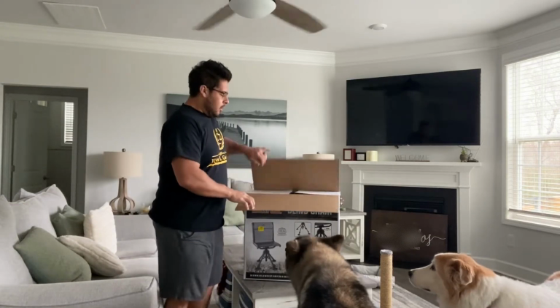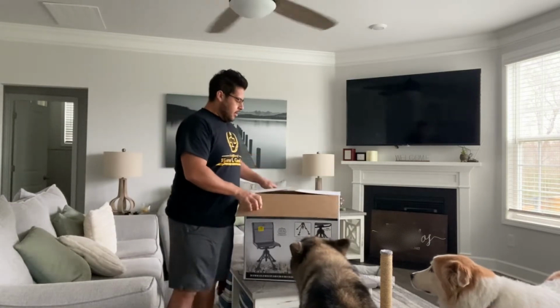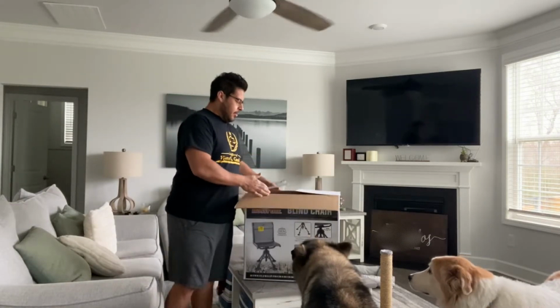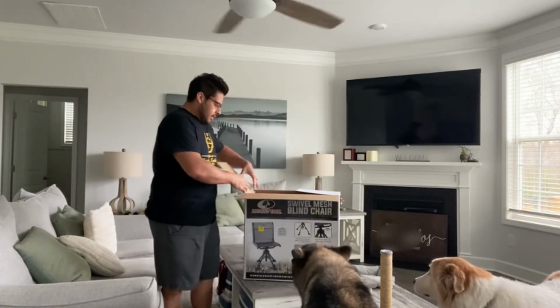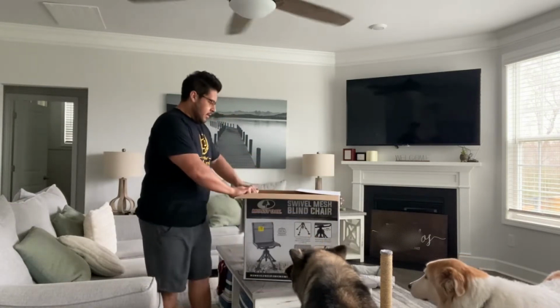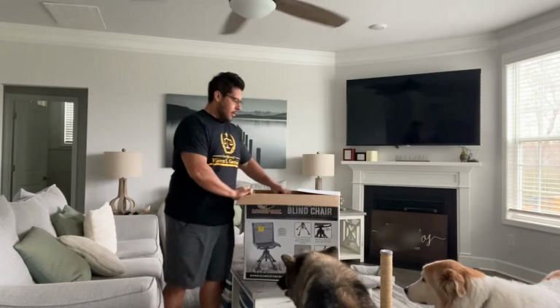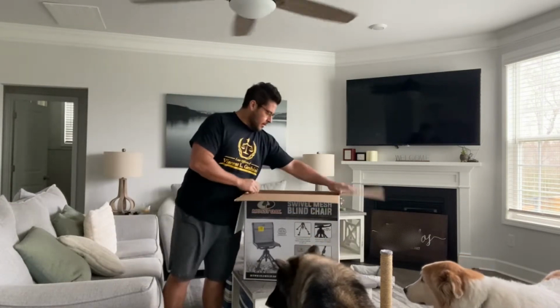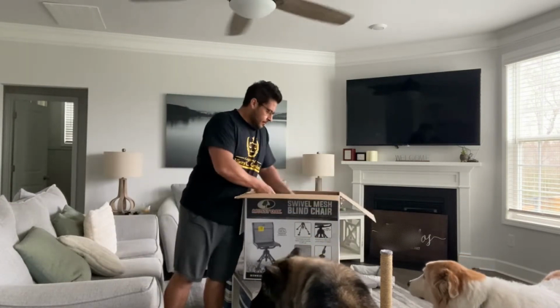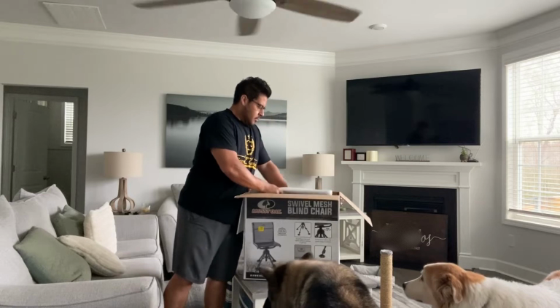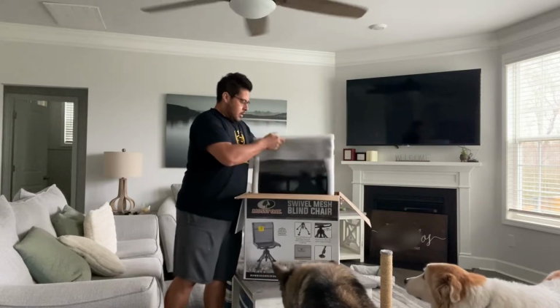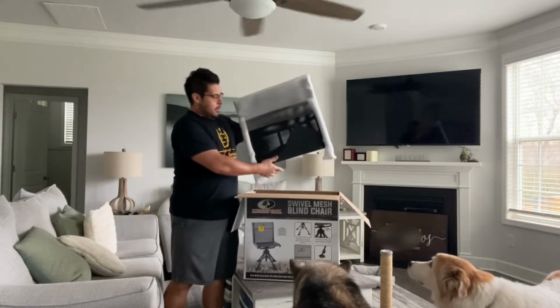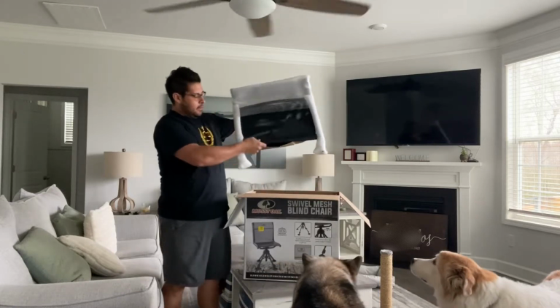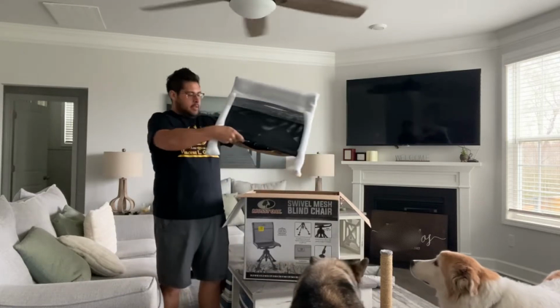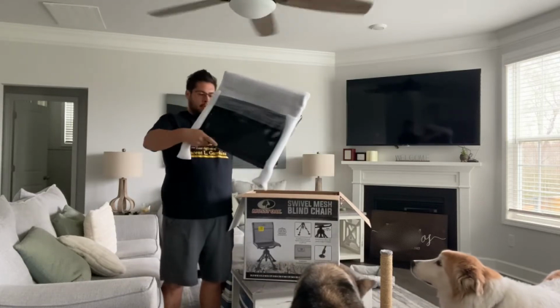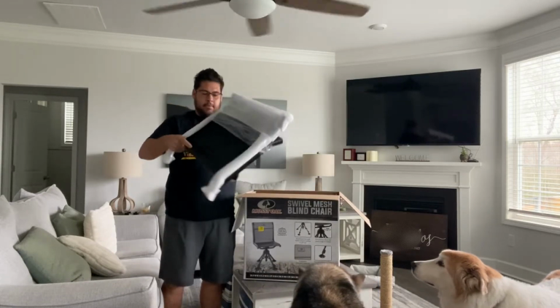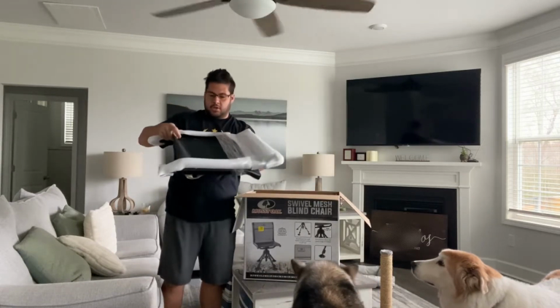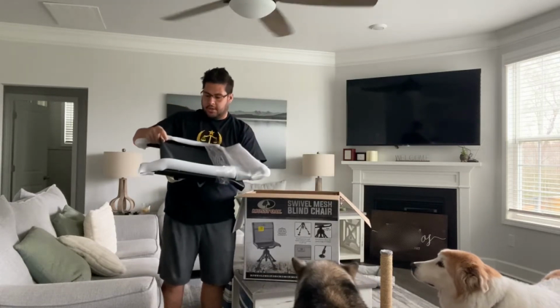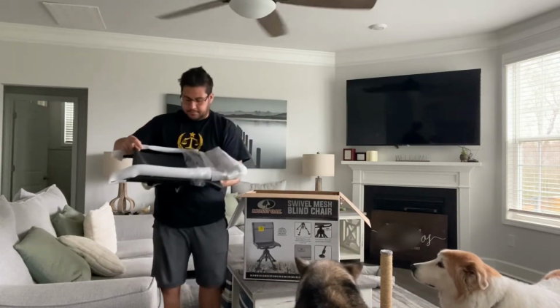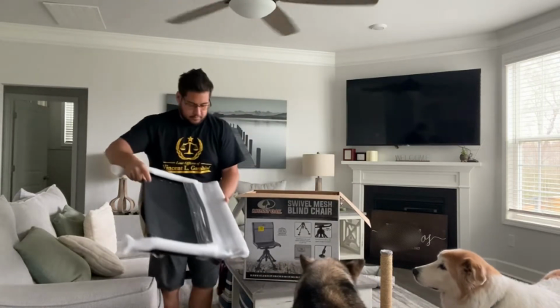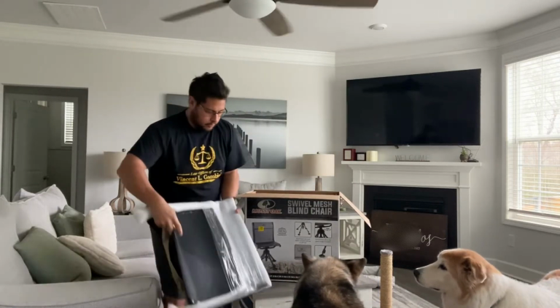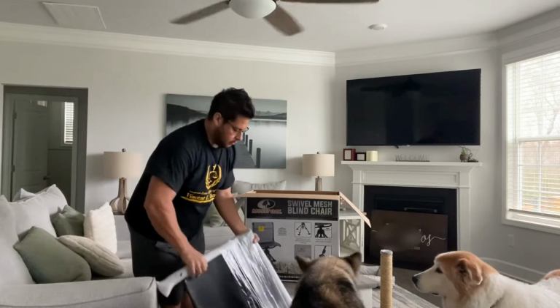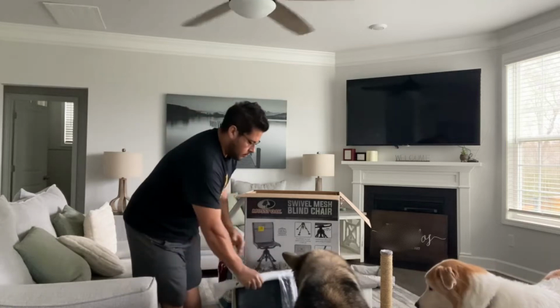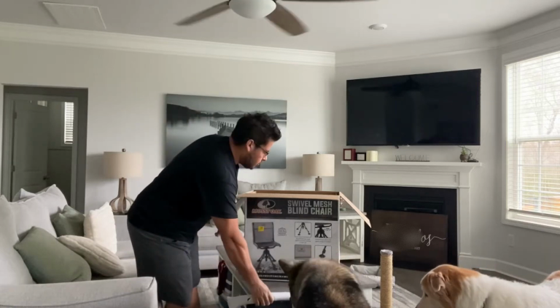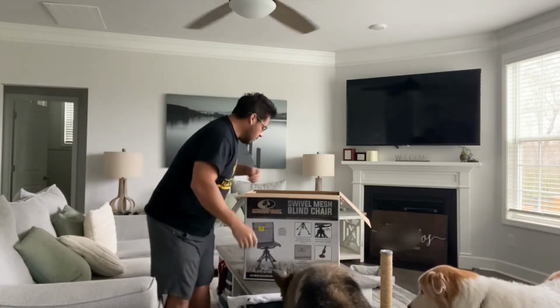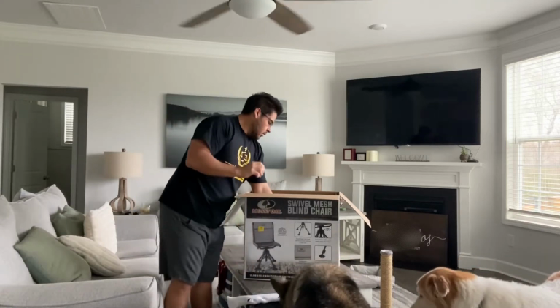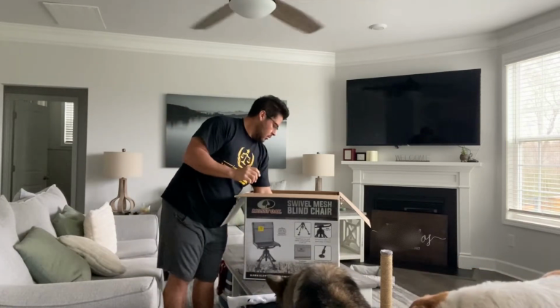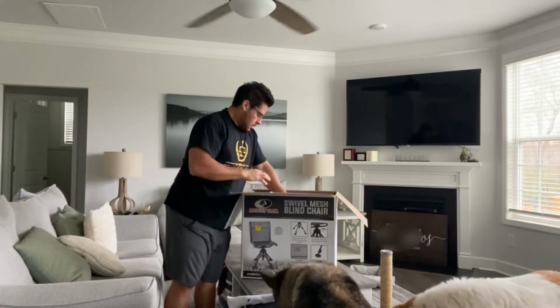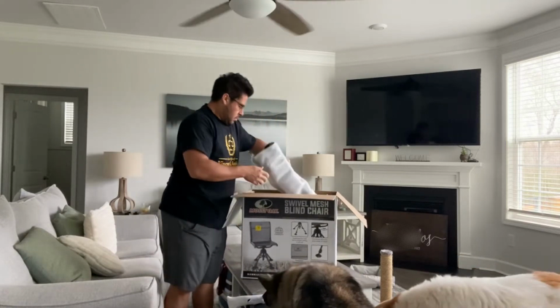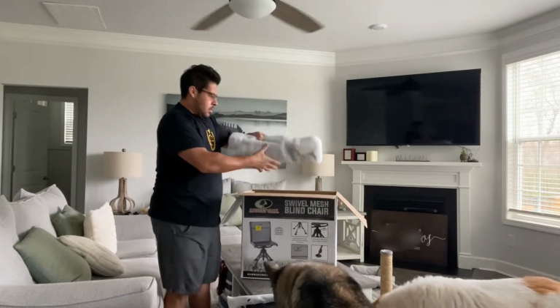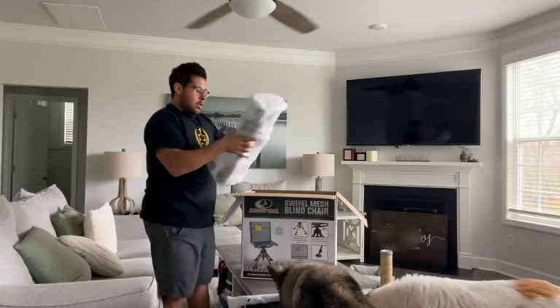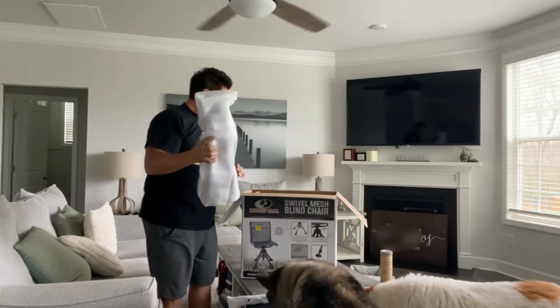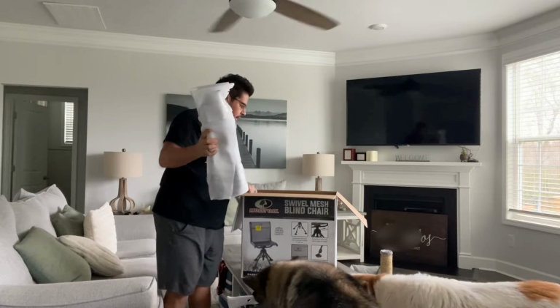As you open up the box, this is how it comes — neatly packed. This looks like it's the bottom. Yep, this is the chair section, and the legs.